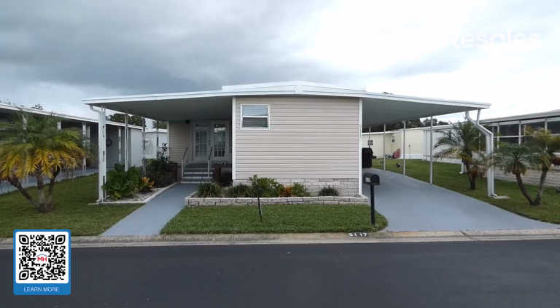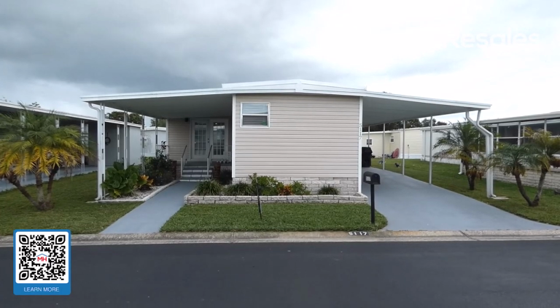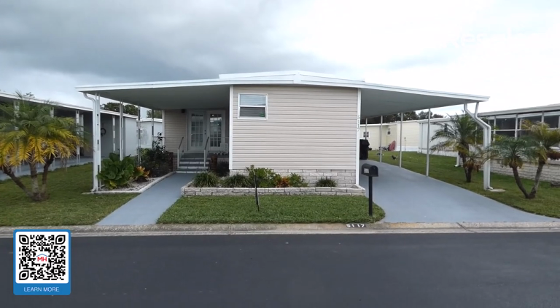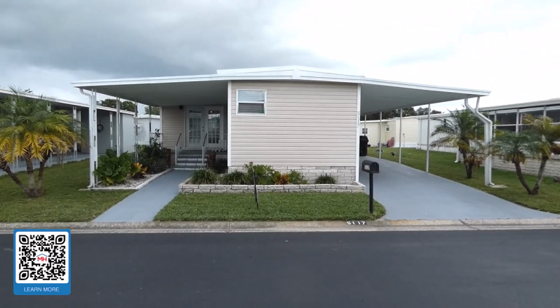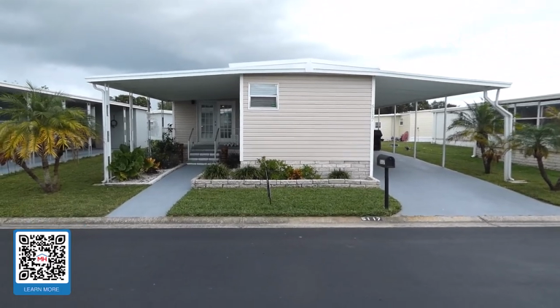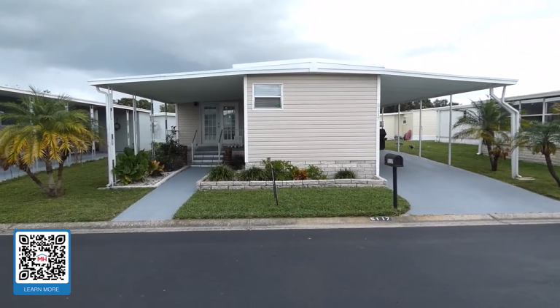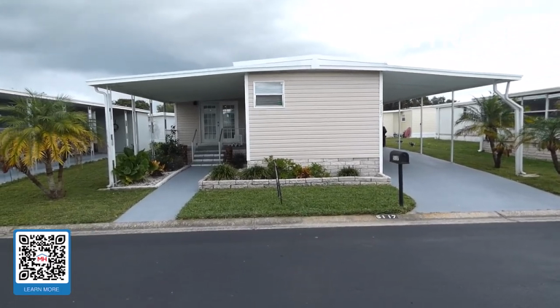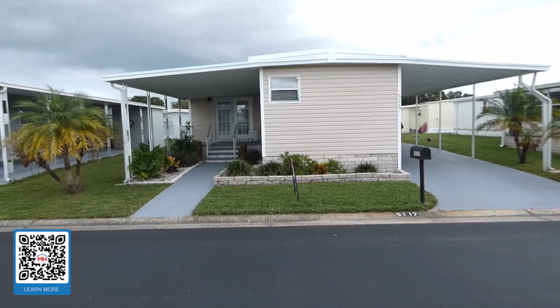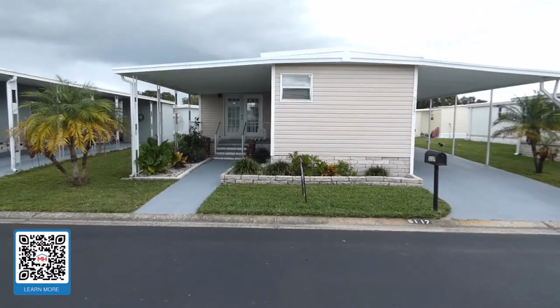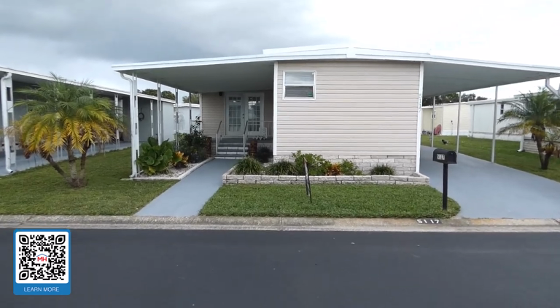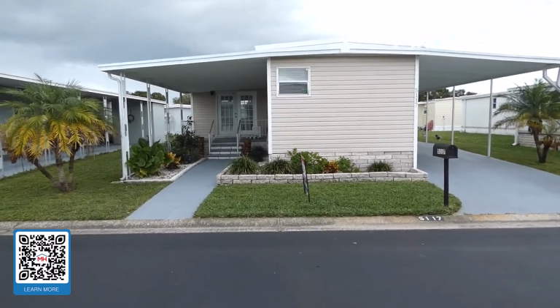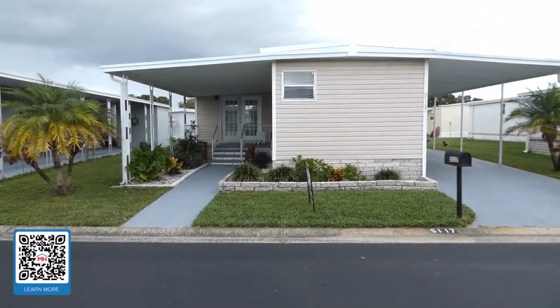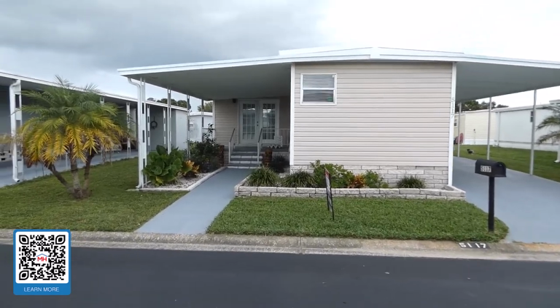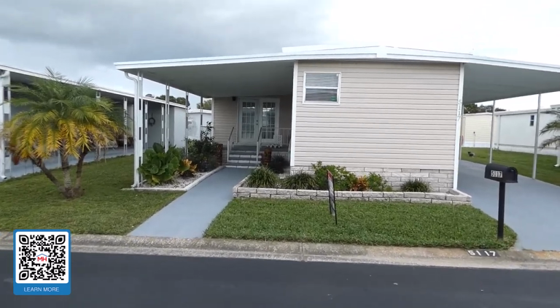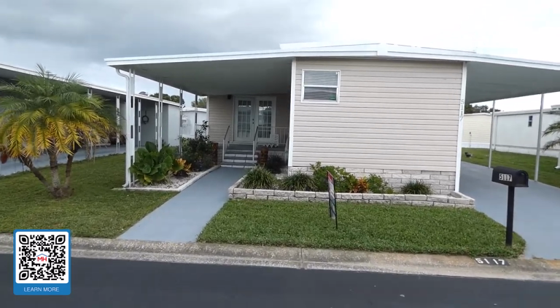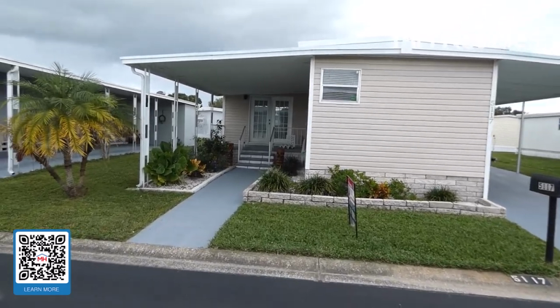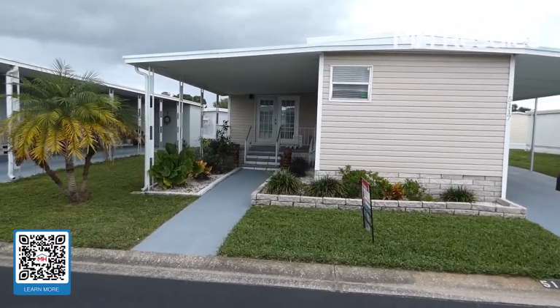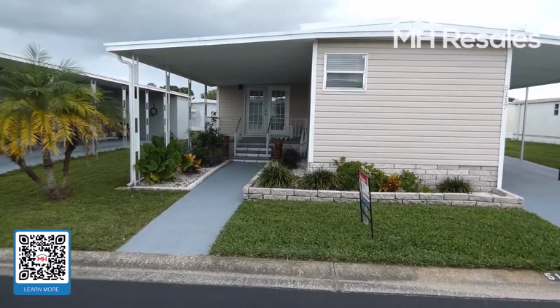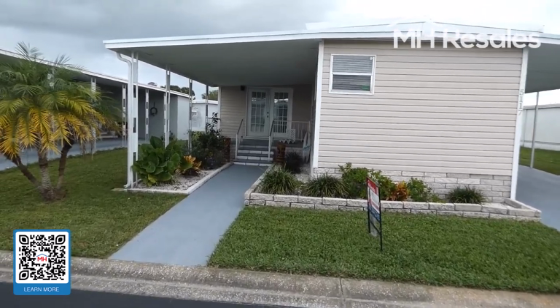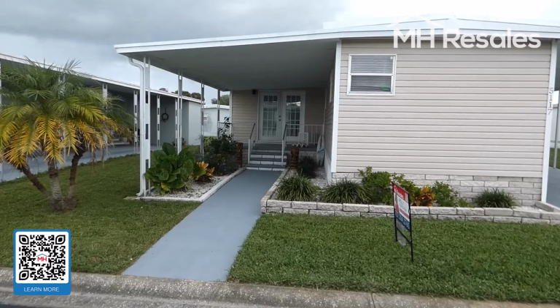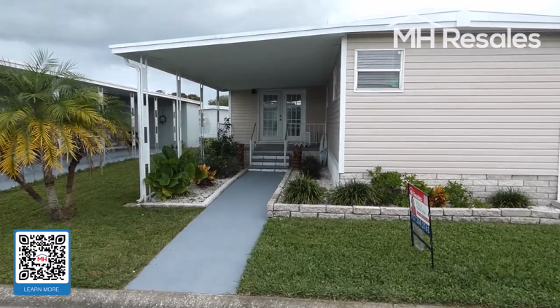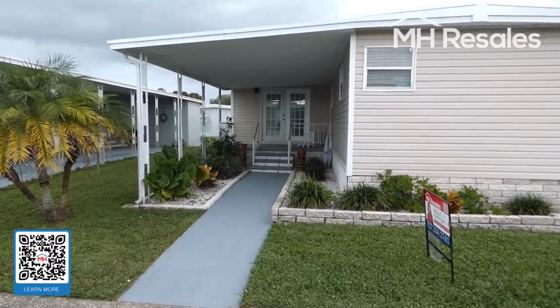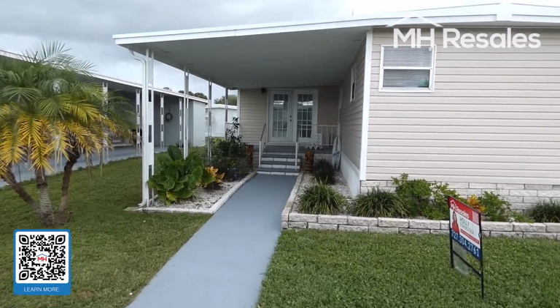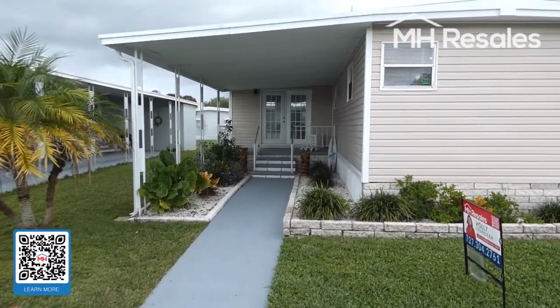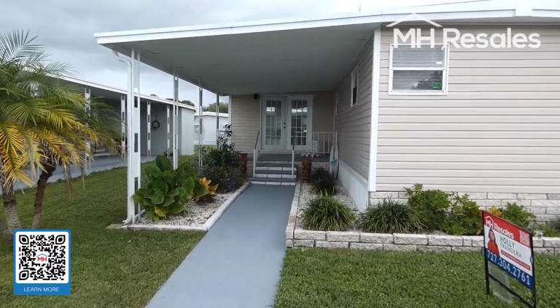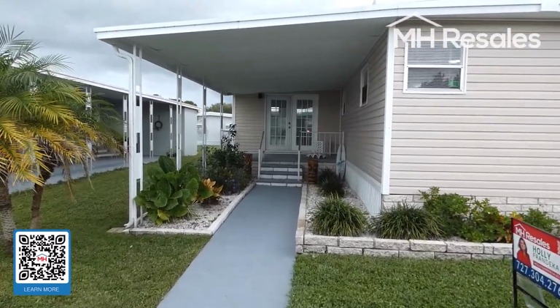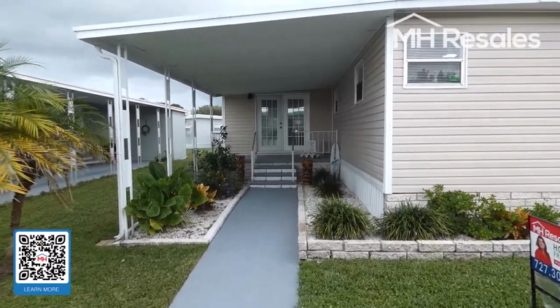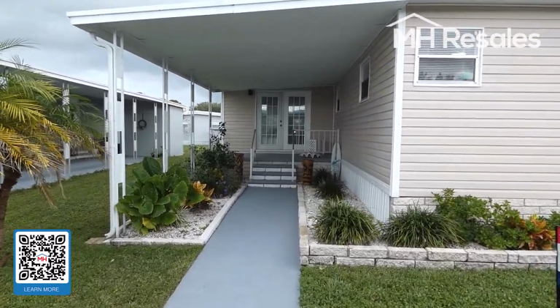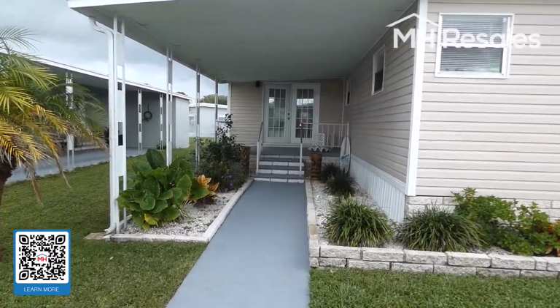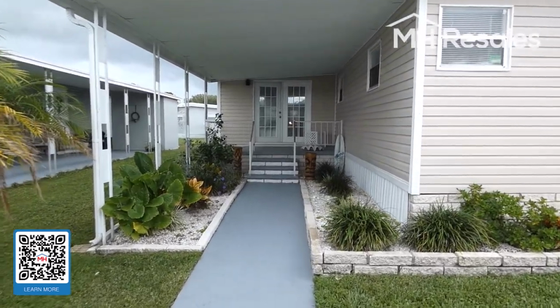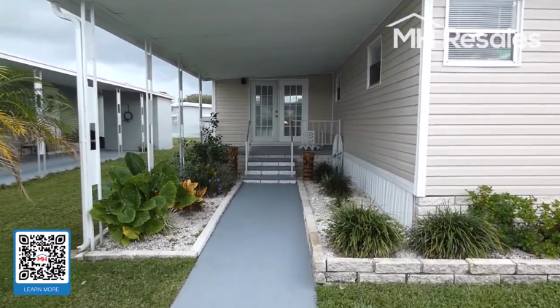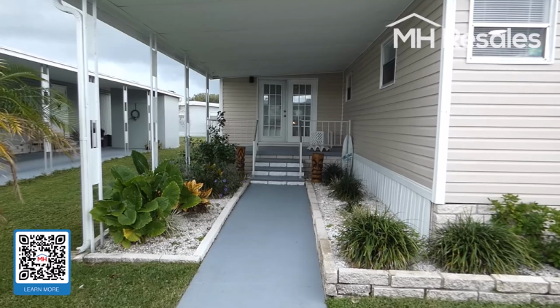This home is located in the Village Green Mobile Home Park in St. Petersburg, Florida. Wait till you see the inside.